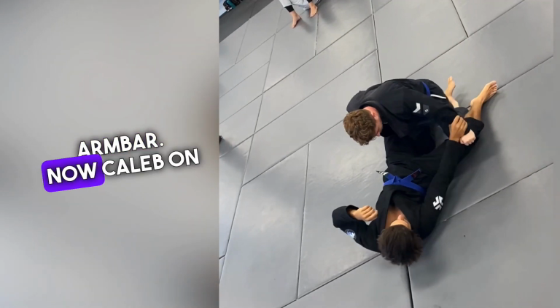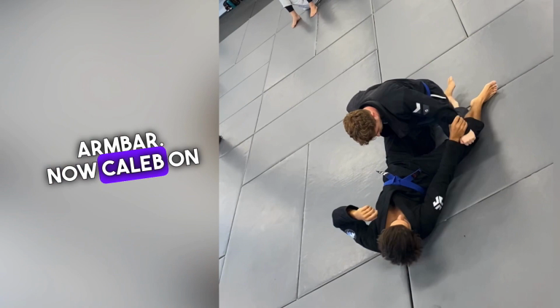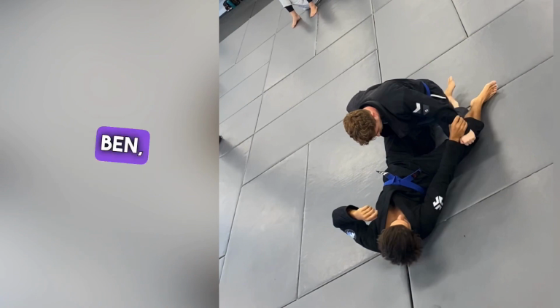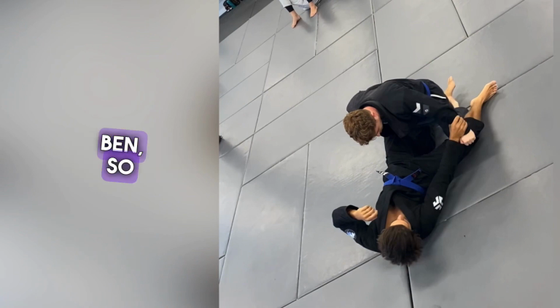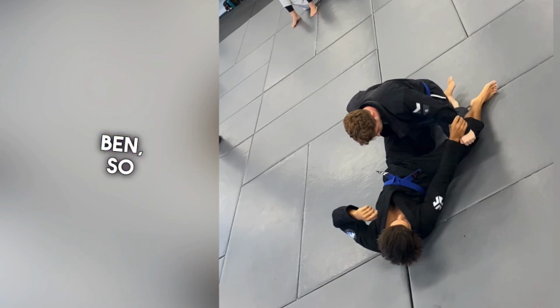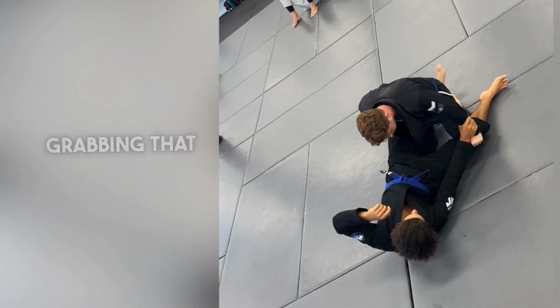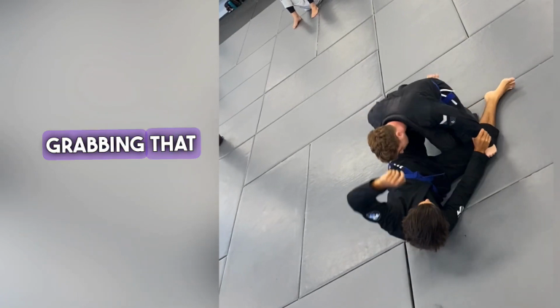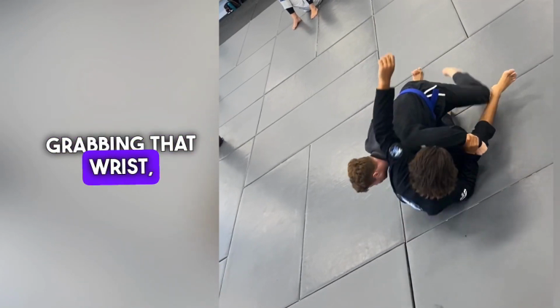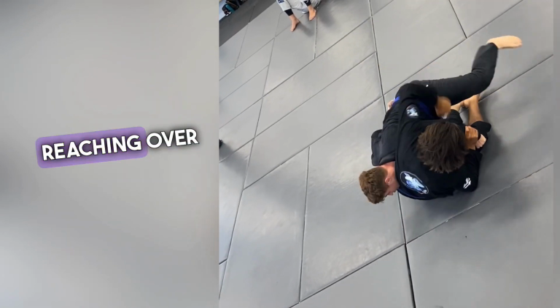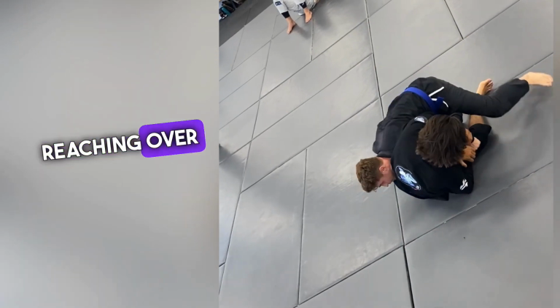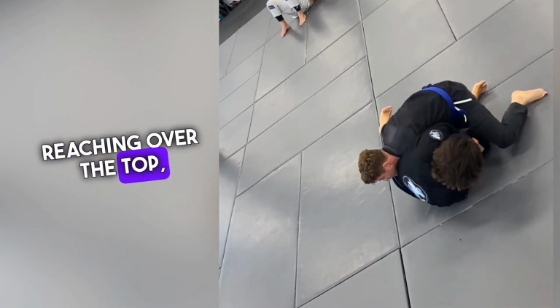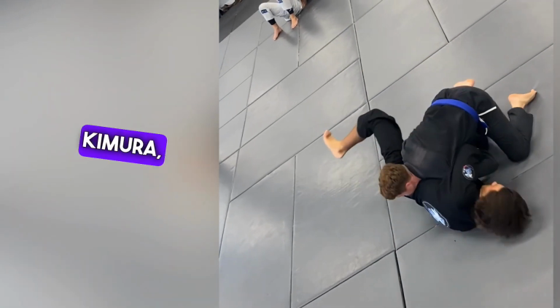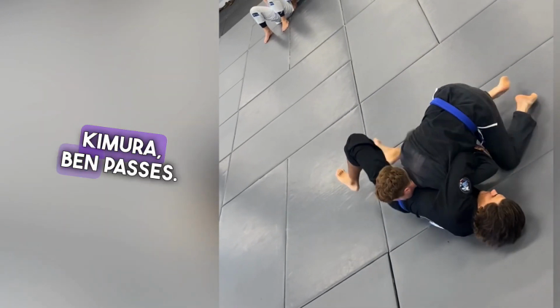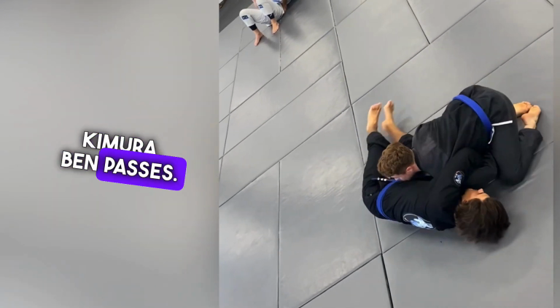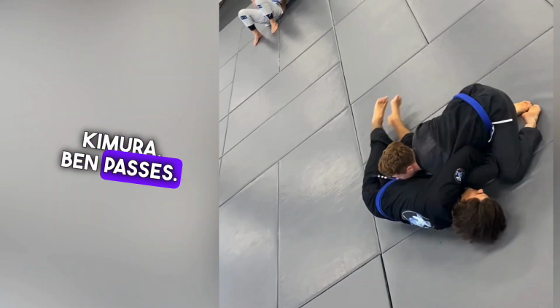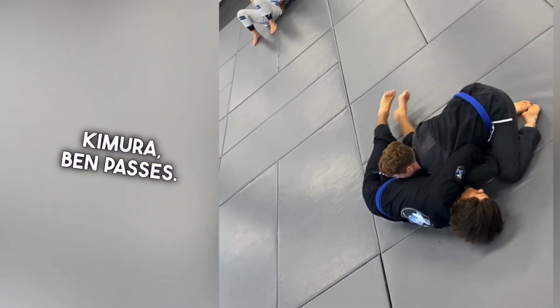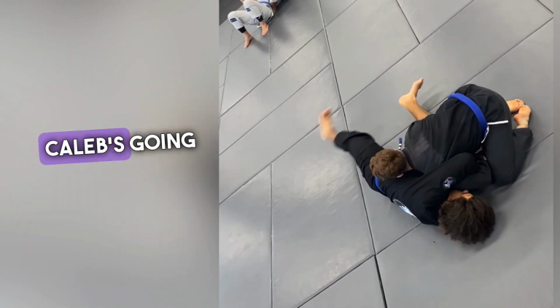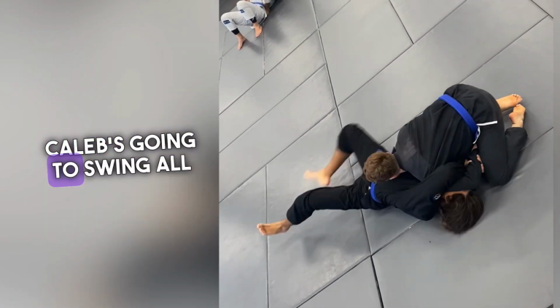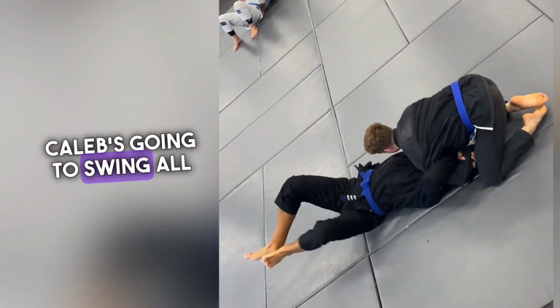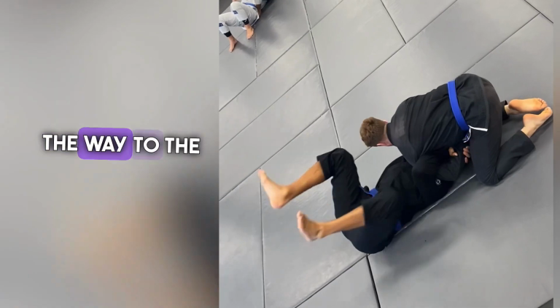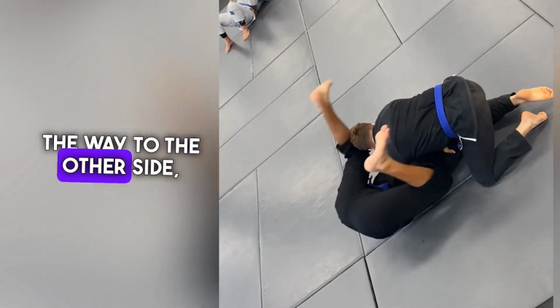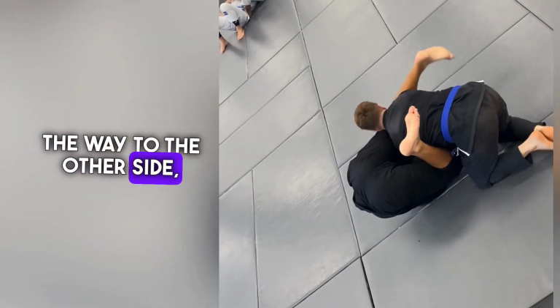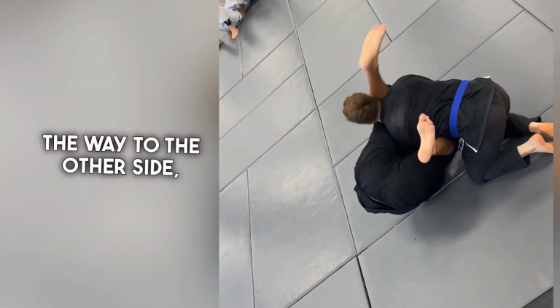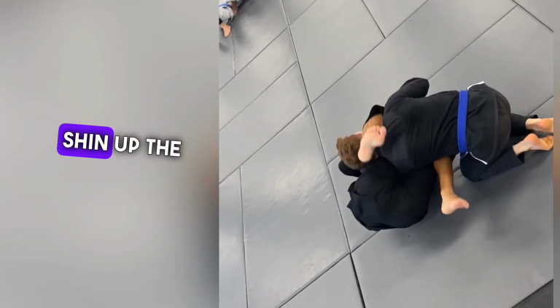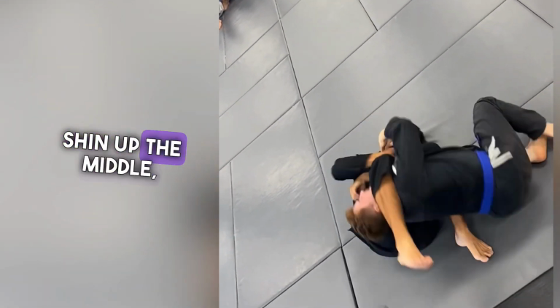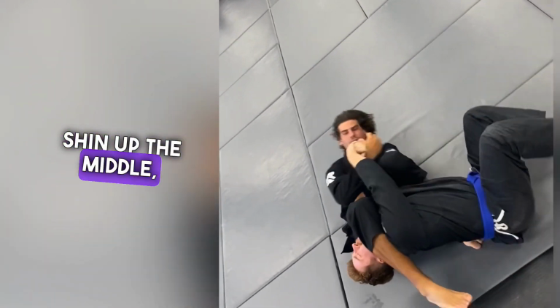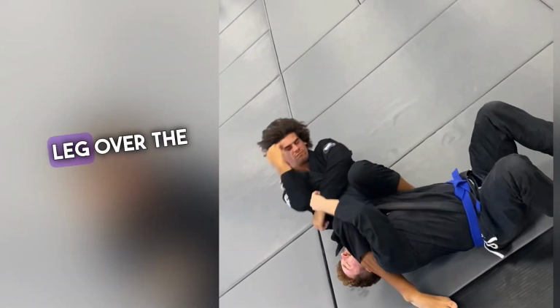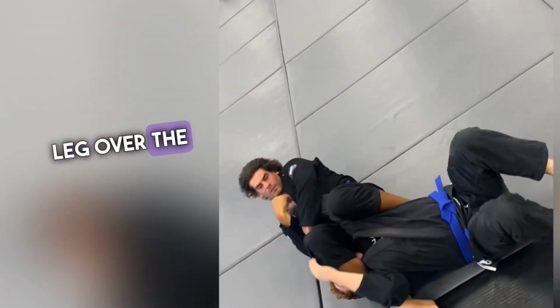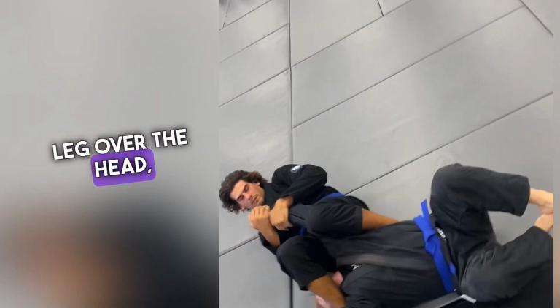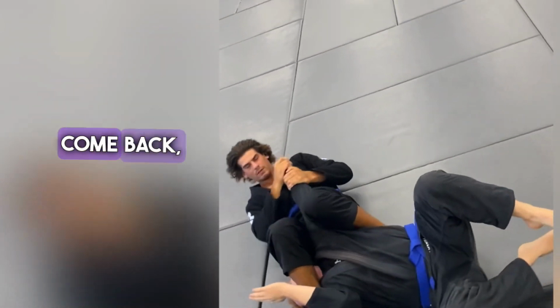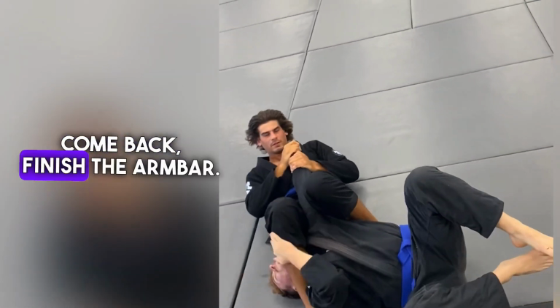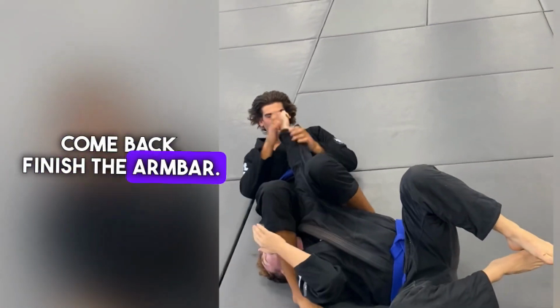Now Caleb on Ben — grabbing that wrist, reaching over the top, Kimura. Ben passes. Caleb's going to swing all the way to the other side, shin up the middle, leg over the head, come back, finish the arm lock.